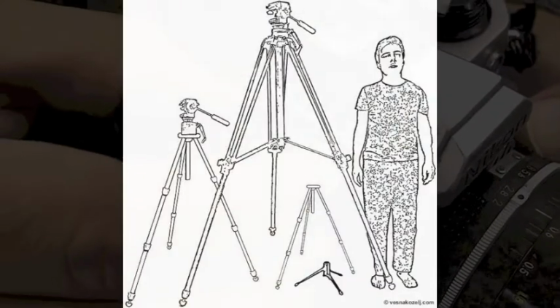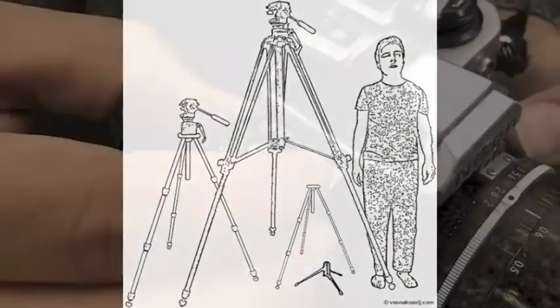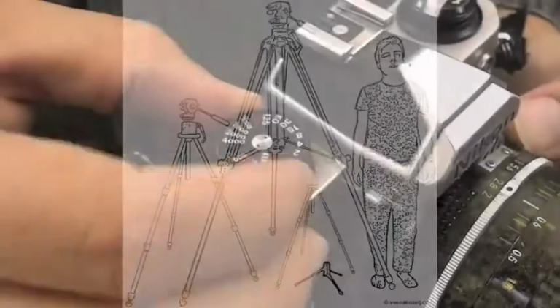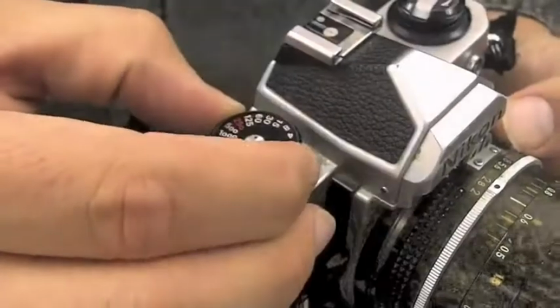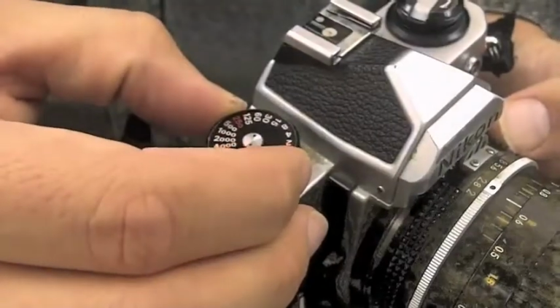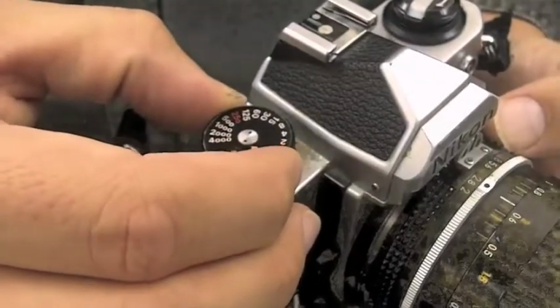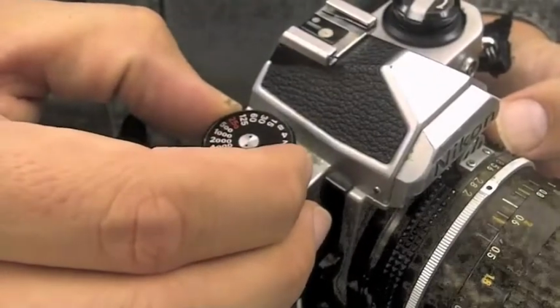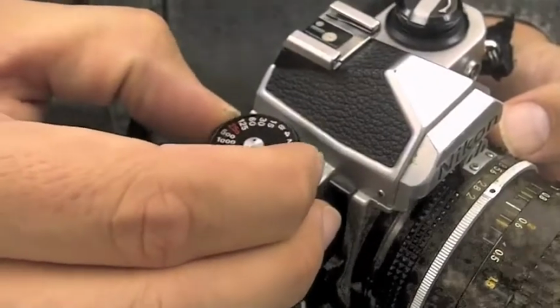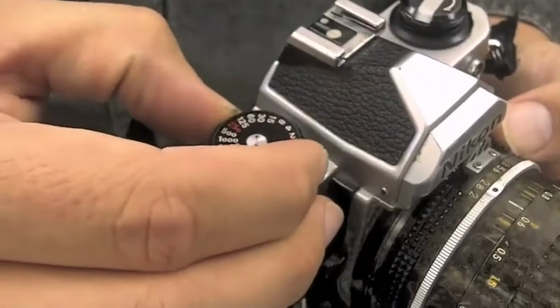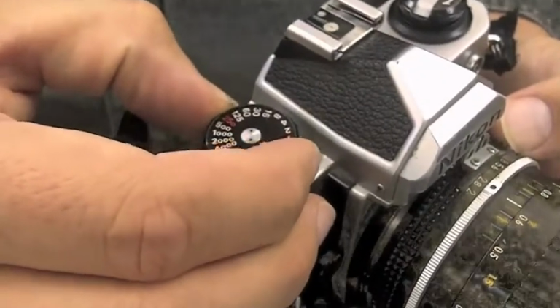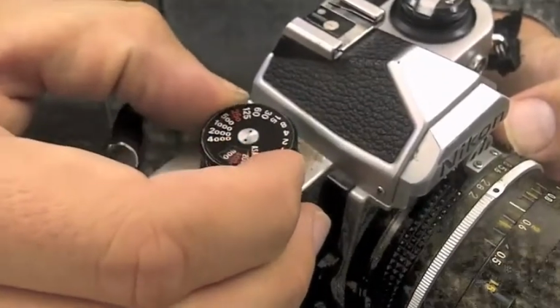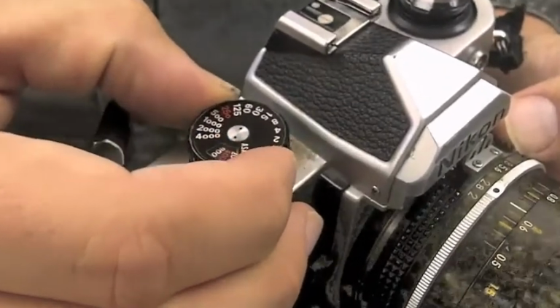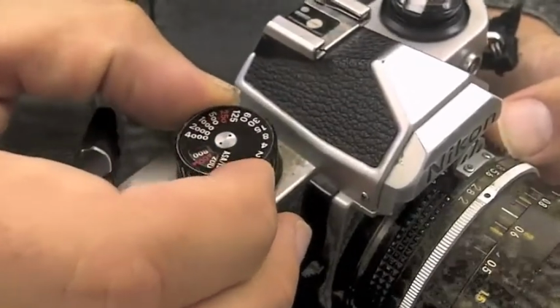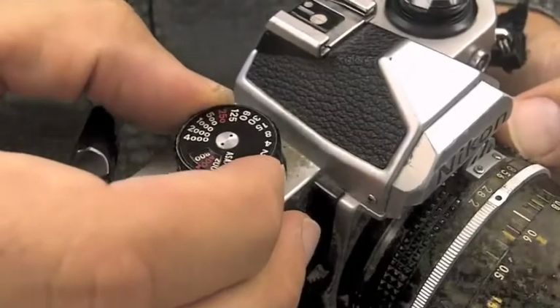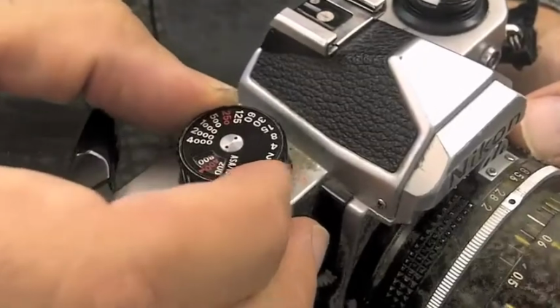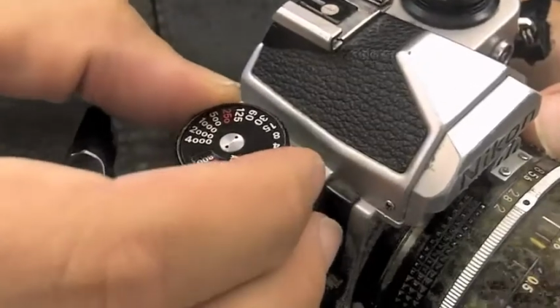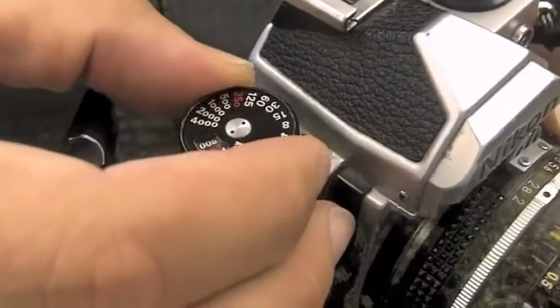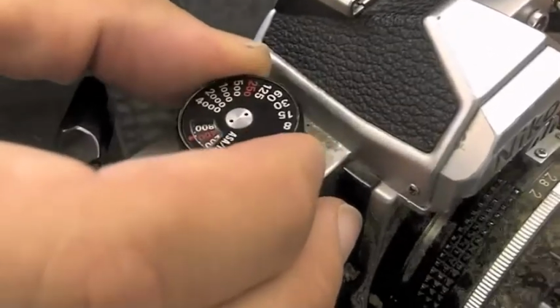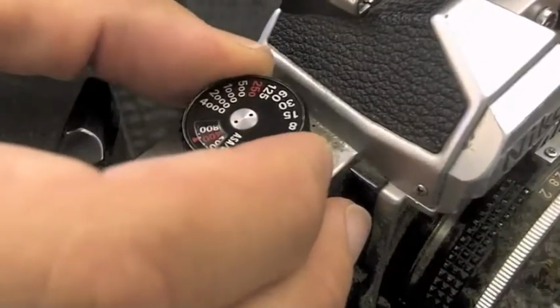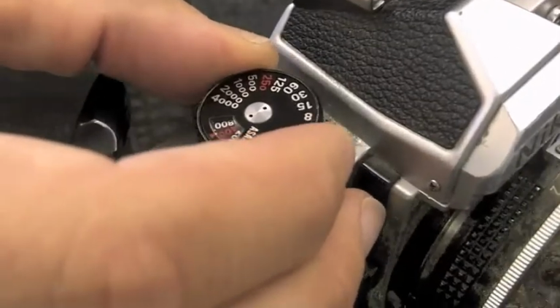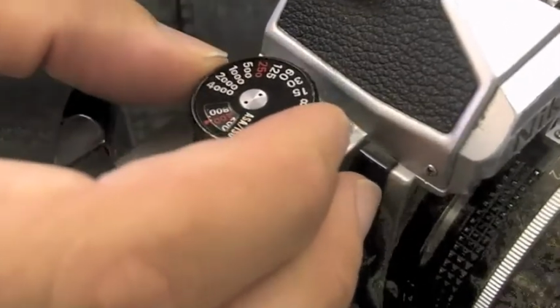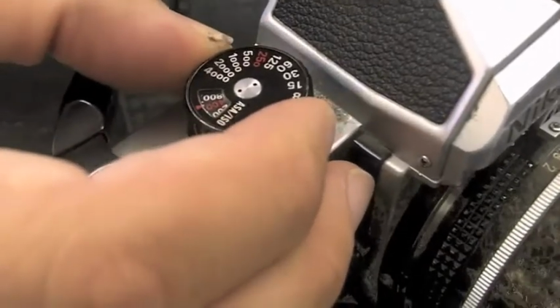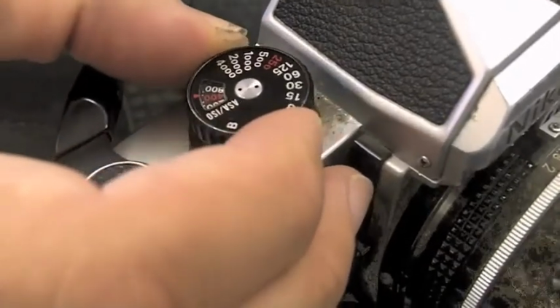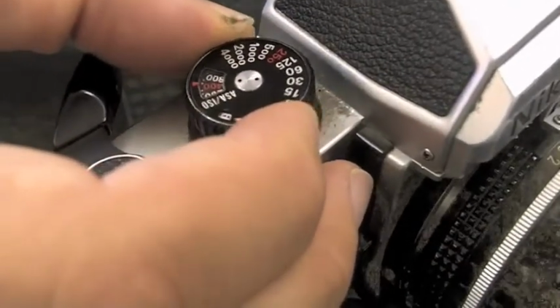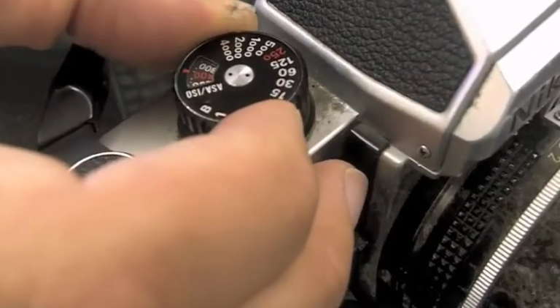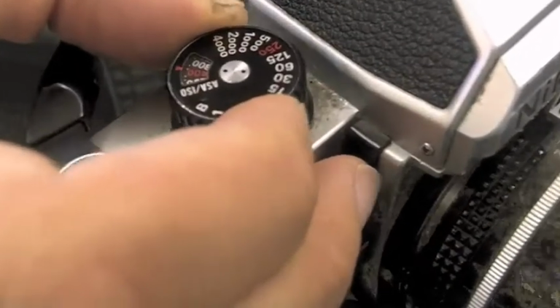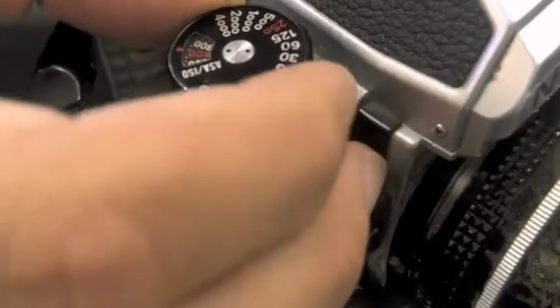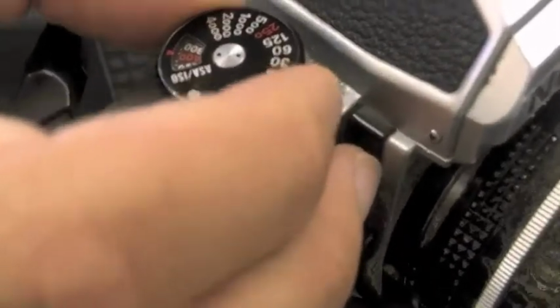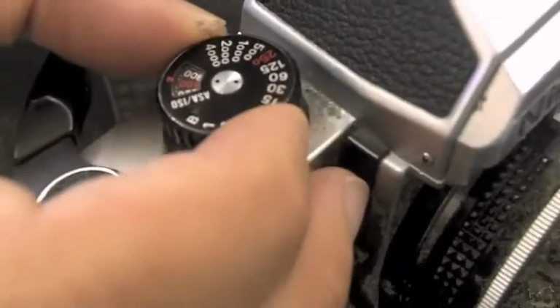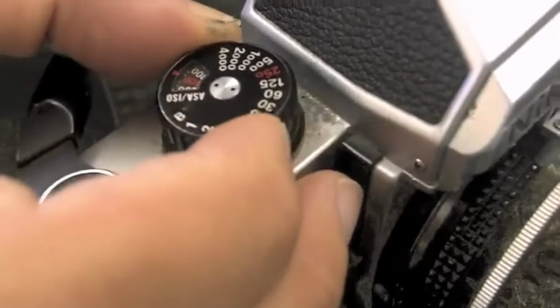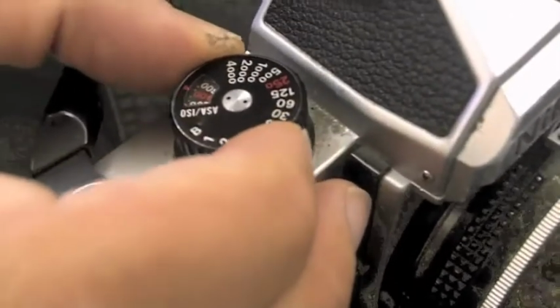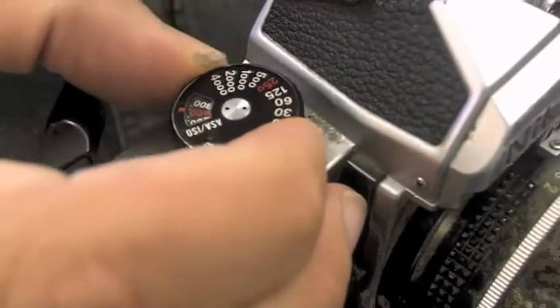Your shutter speeds indoors are going to be lower, like 1/30th or 1/15th. But when you go outside, your shutter speeds will probably increase to 1/250th or higher.